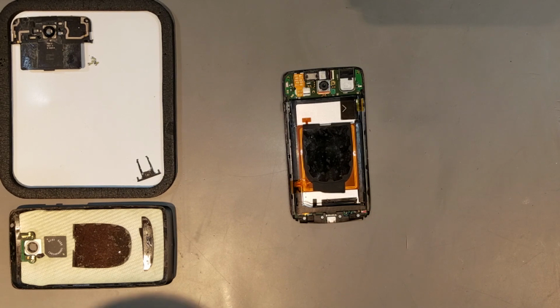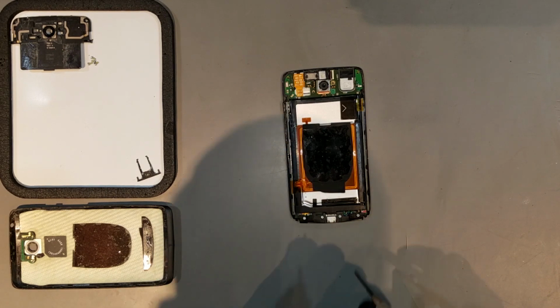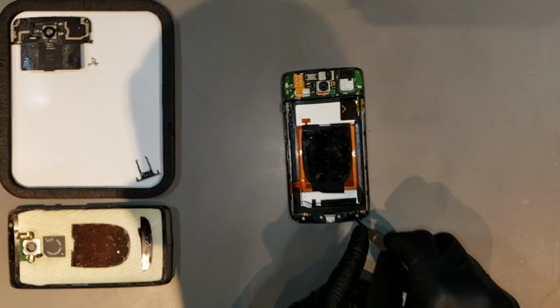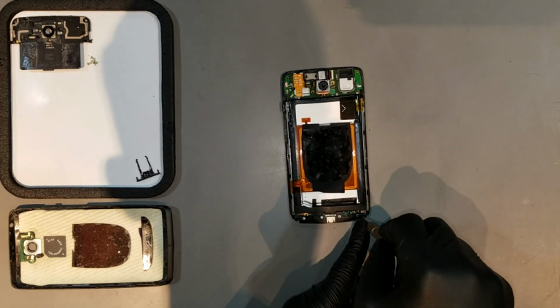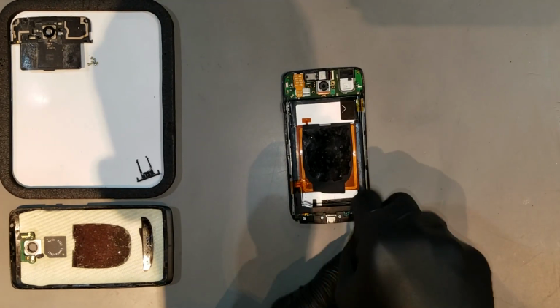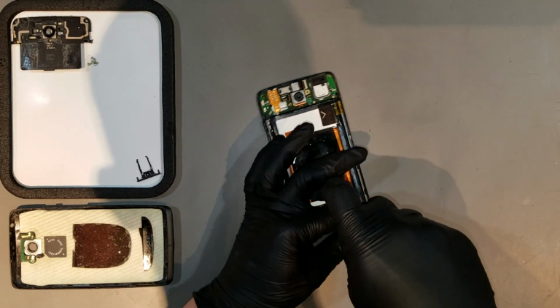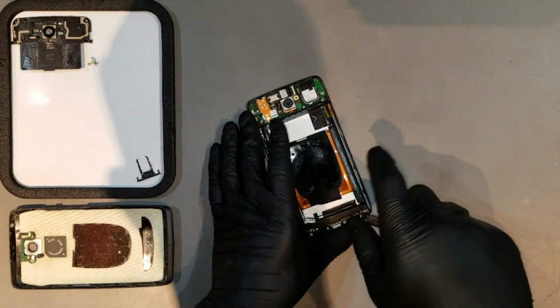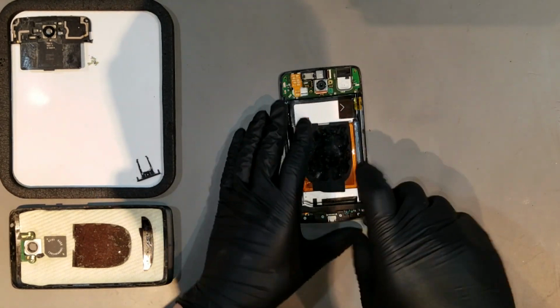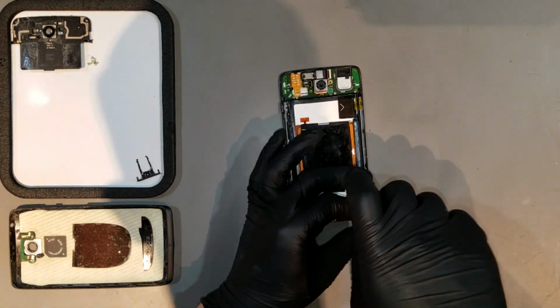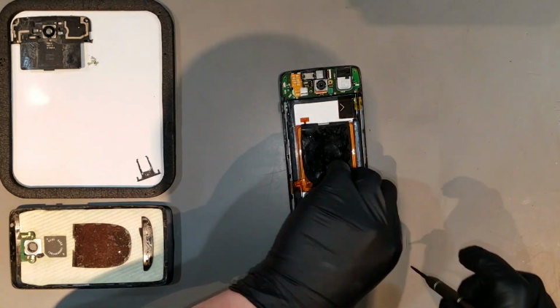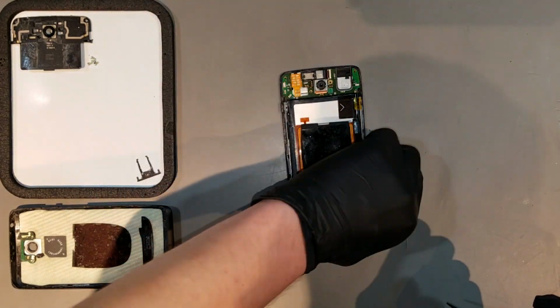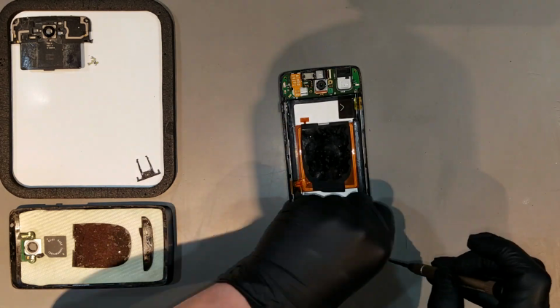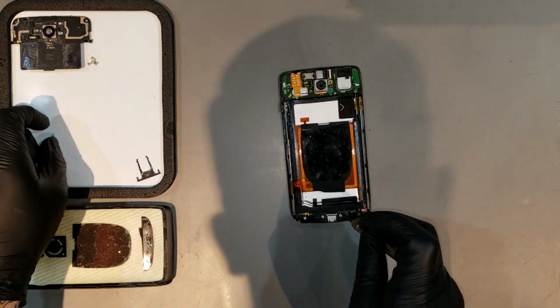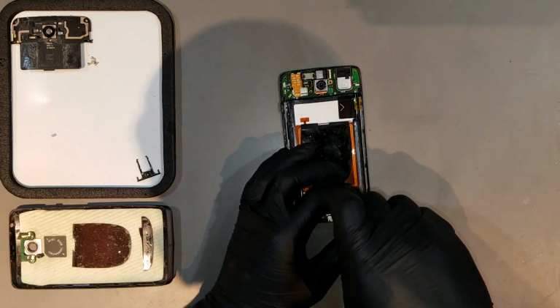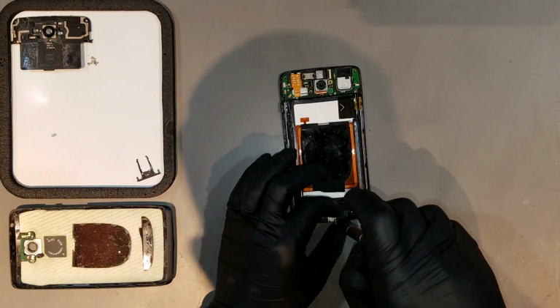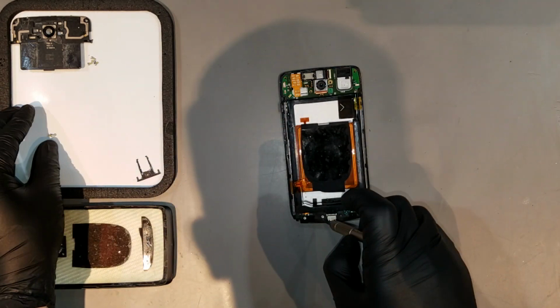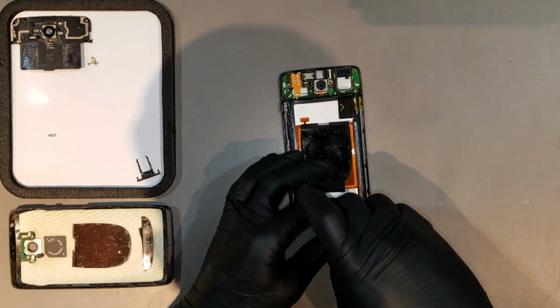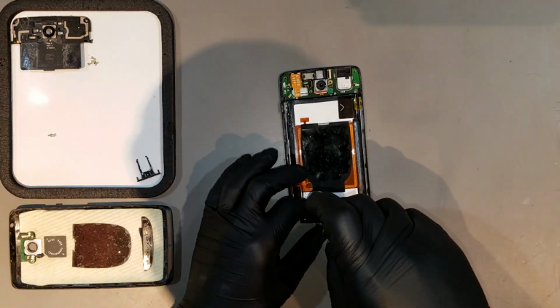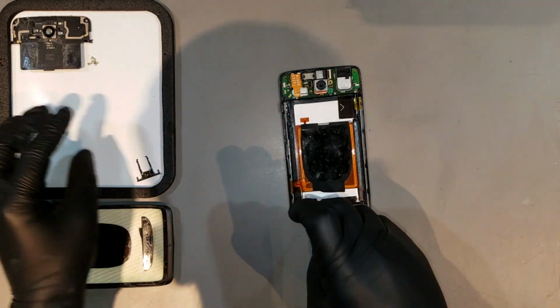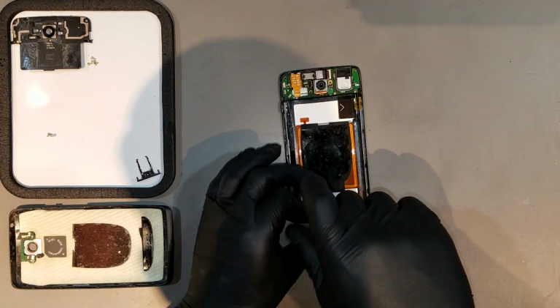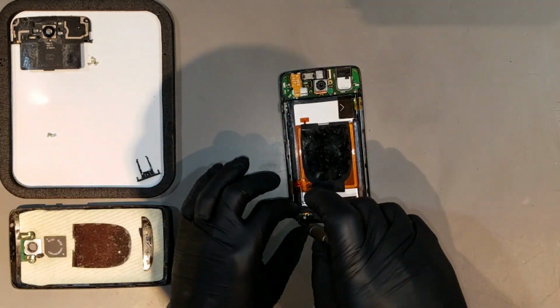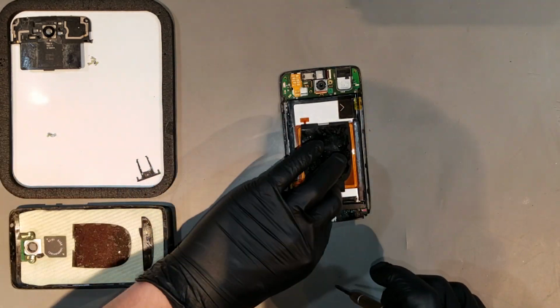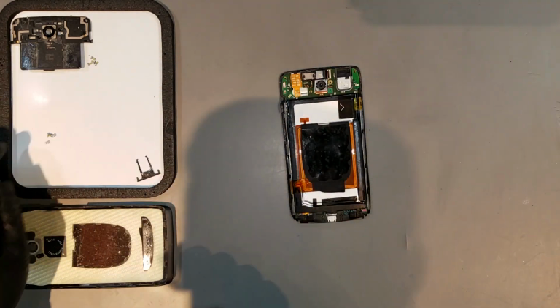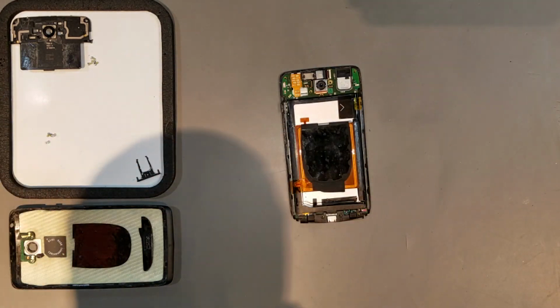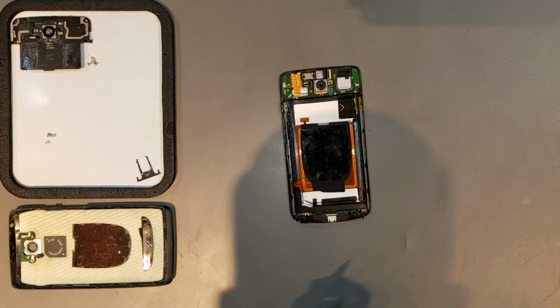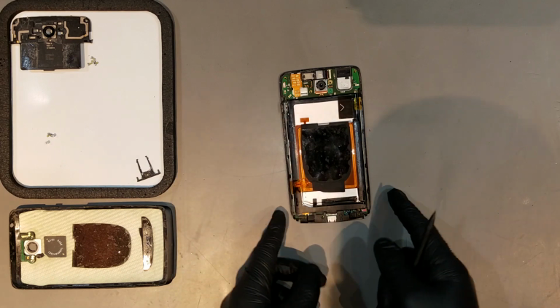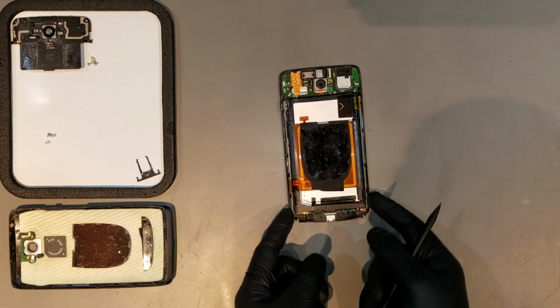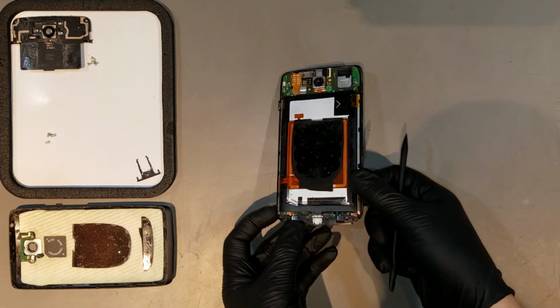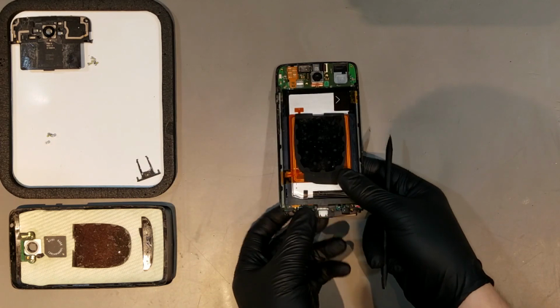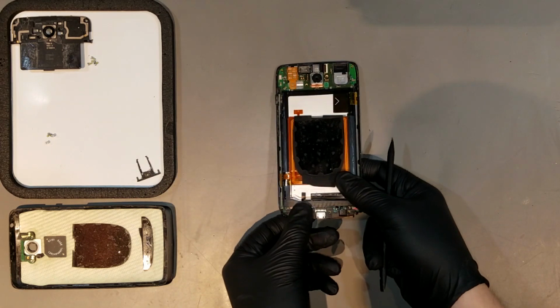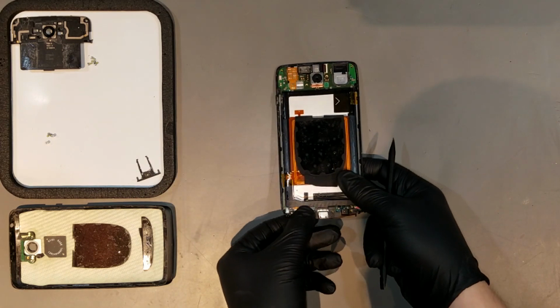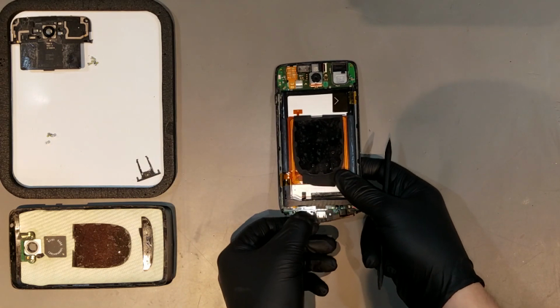Then moving down to the charge port, remove the four total T5 Torx screws that anchor the spacer to the bottom of the phone. The spacer then slides out in a downward motion.